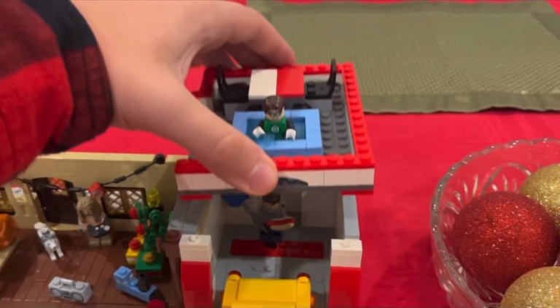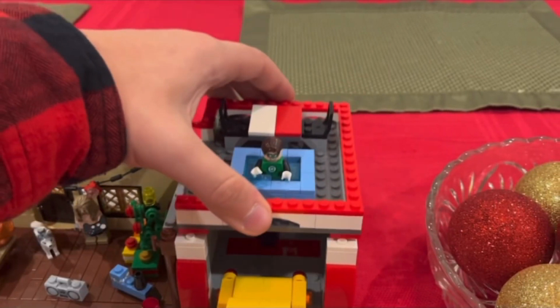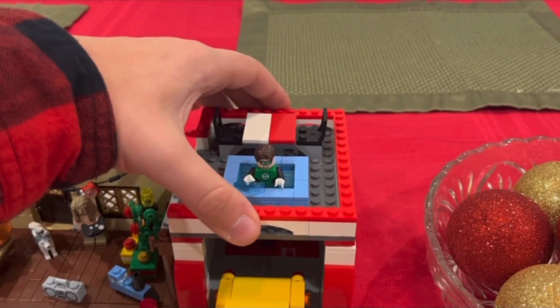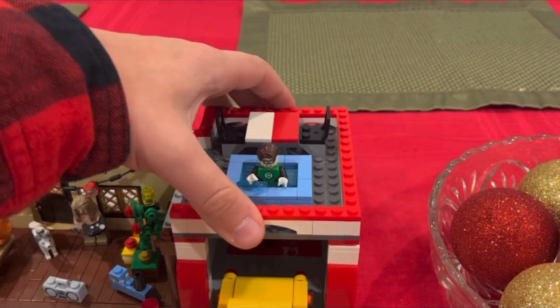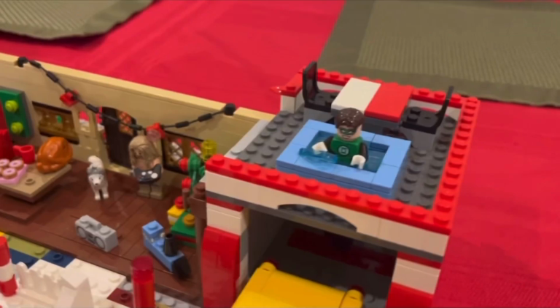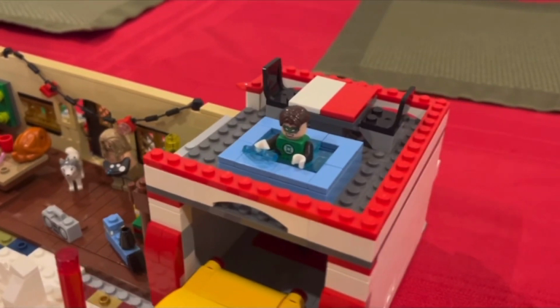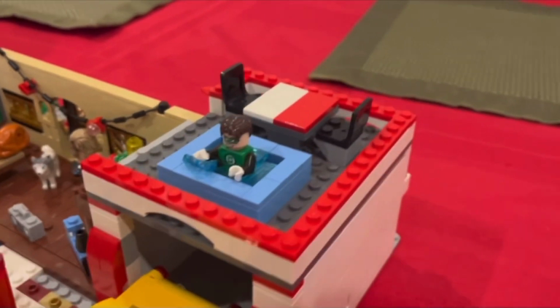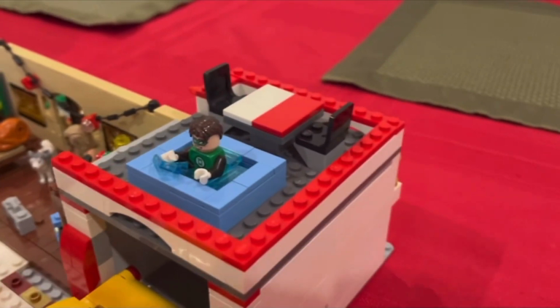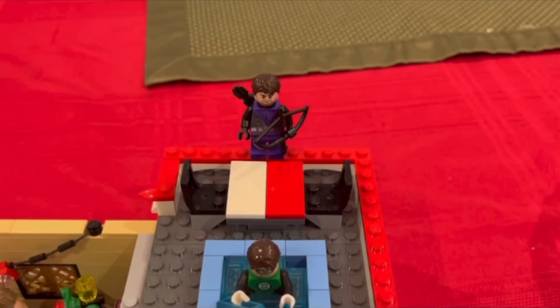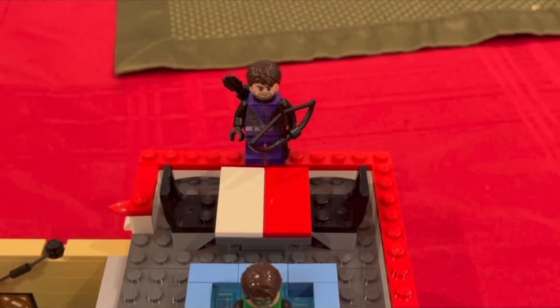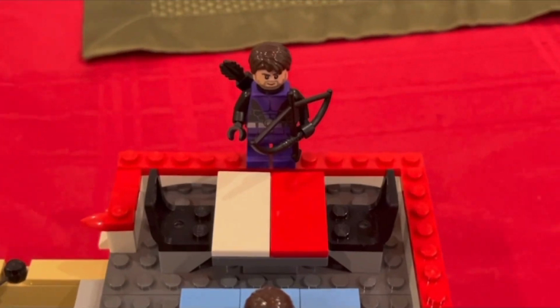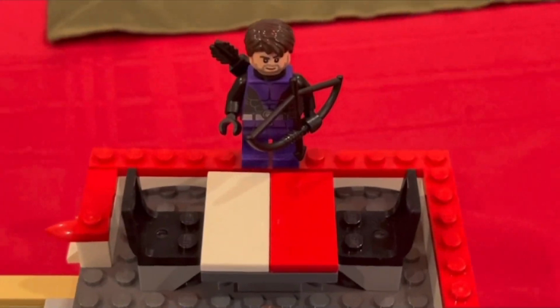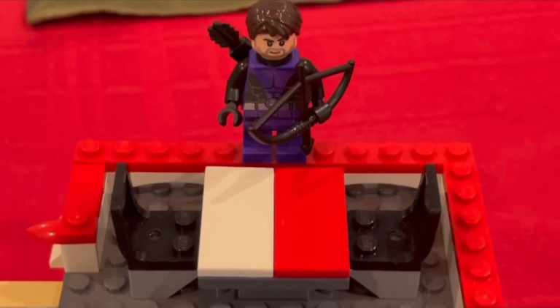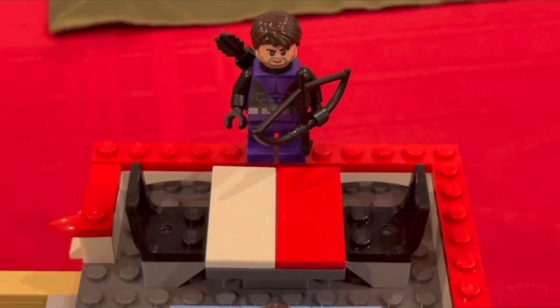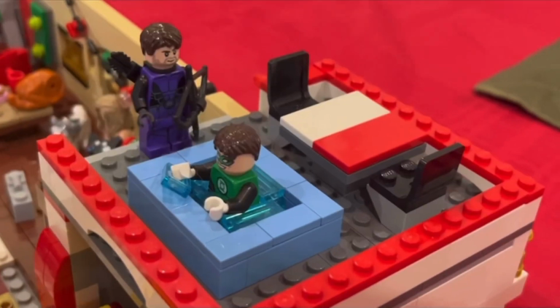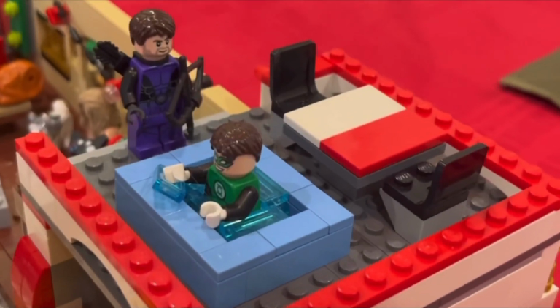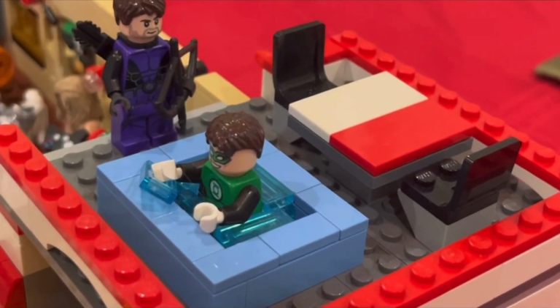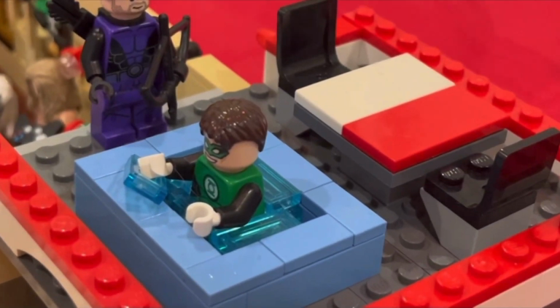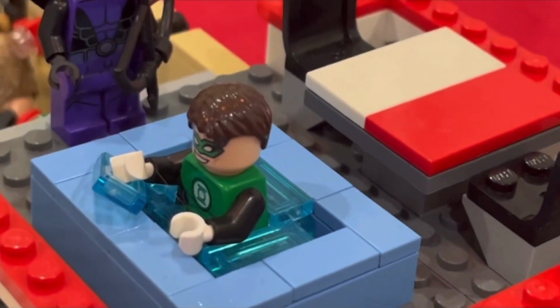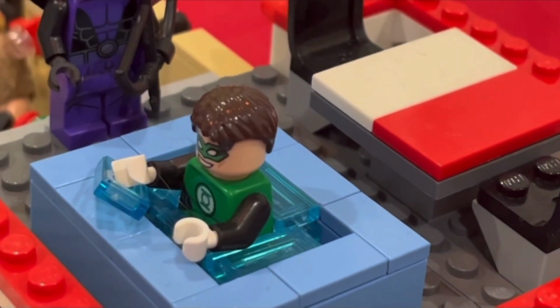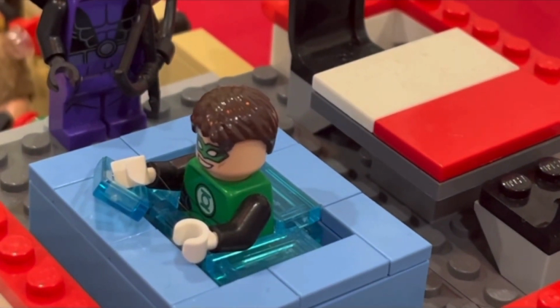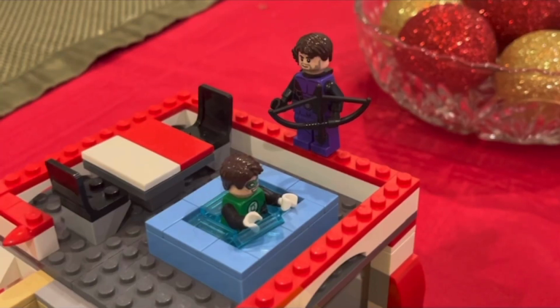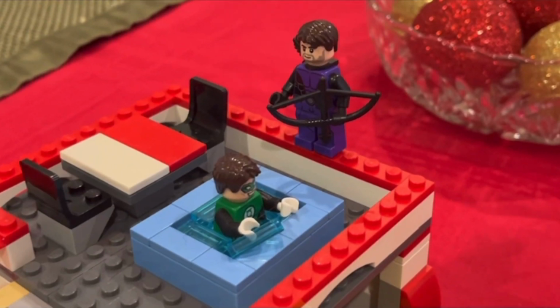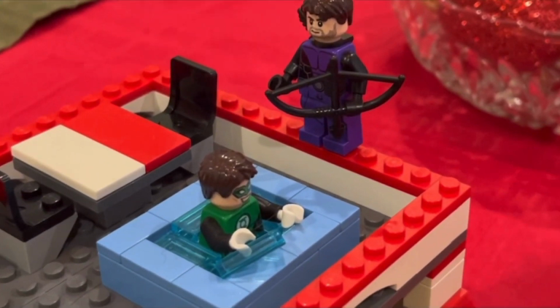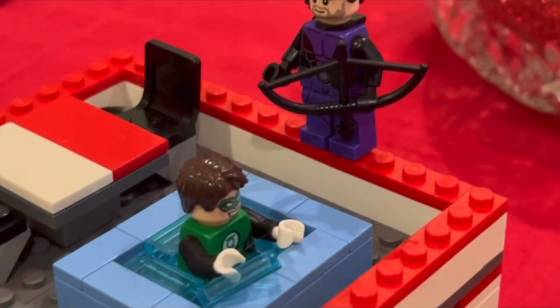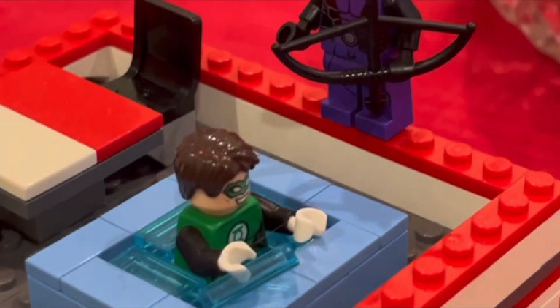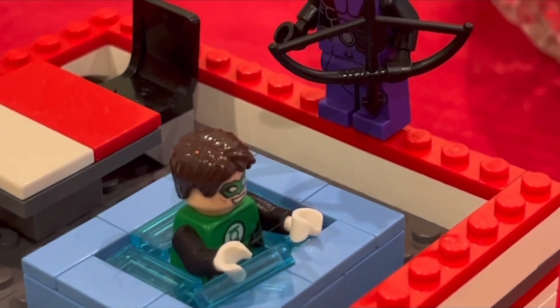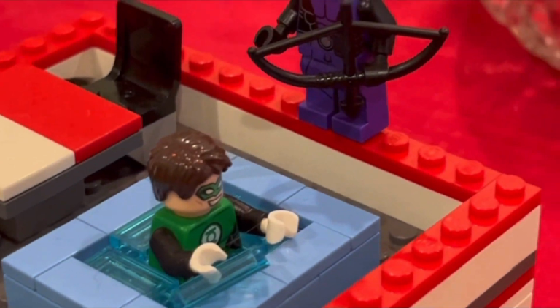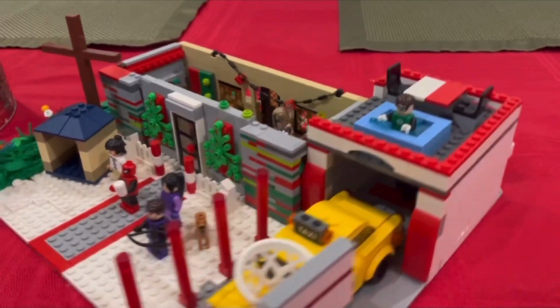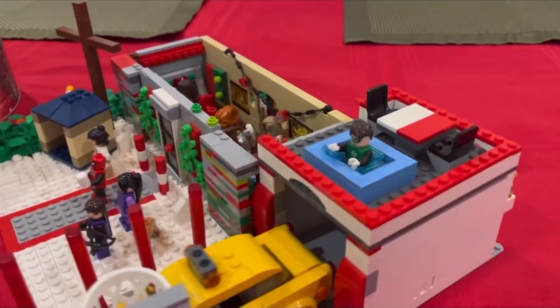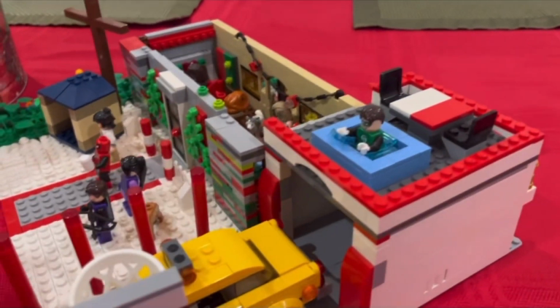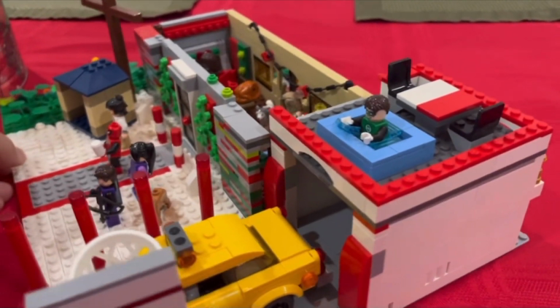Moving on to the second floor, above the garage, I decided to add a balcony. I added a table and a jacuzzi for Green Lantern. To be honest, I mainly just put this here to conserve parts, not really because I needed it there.